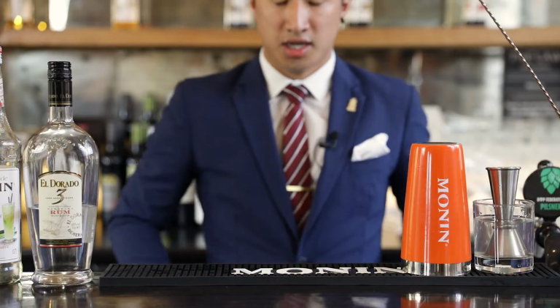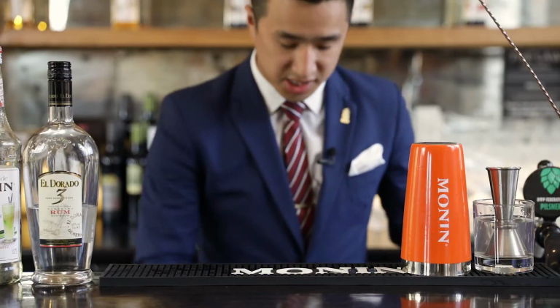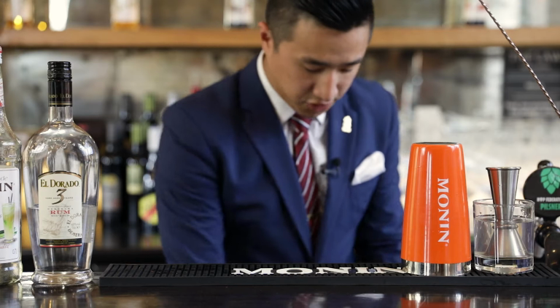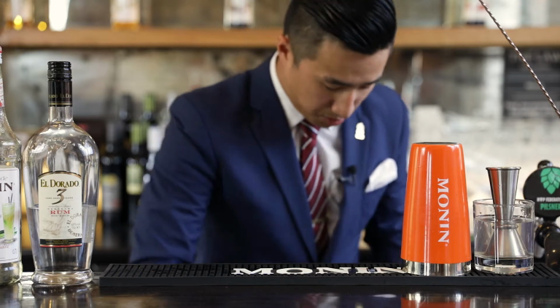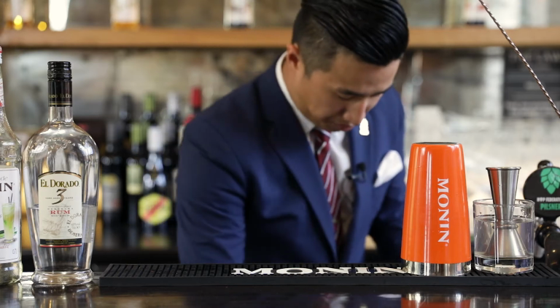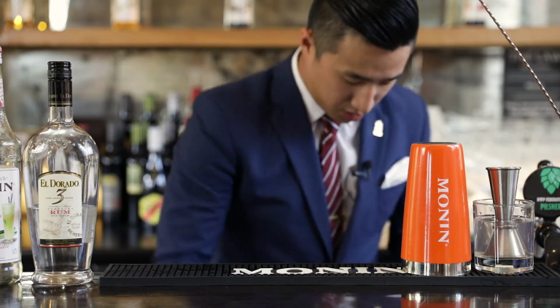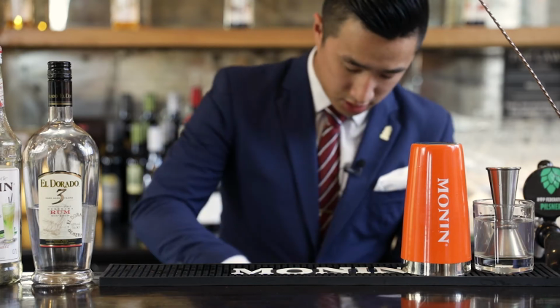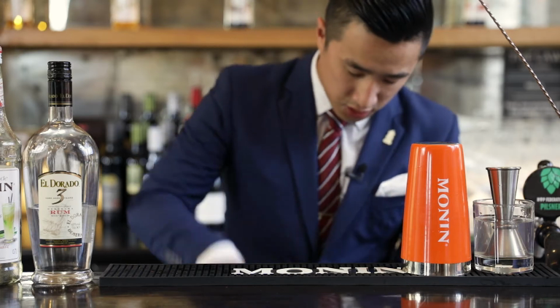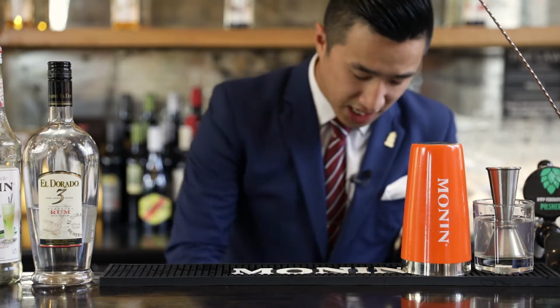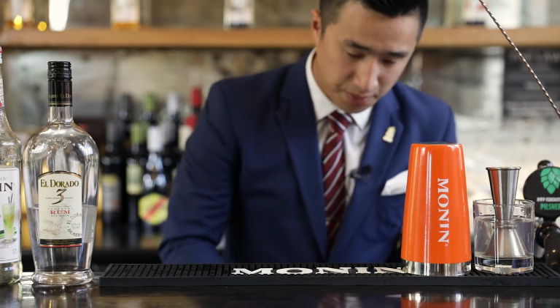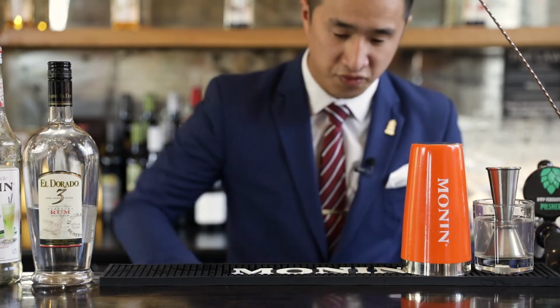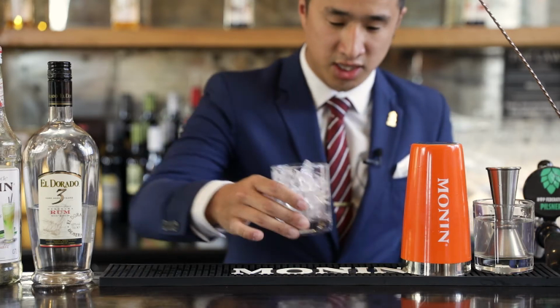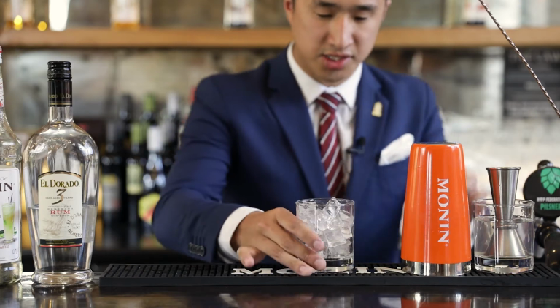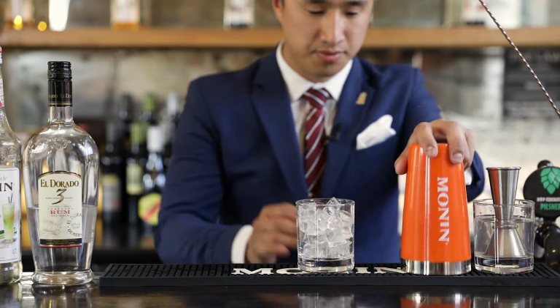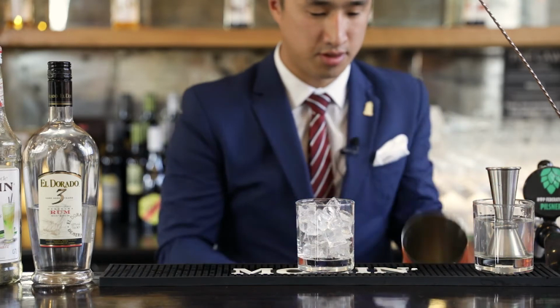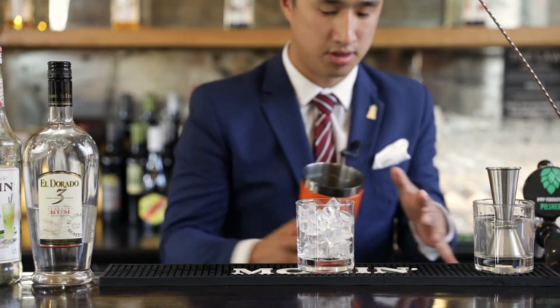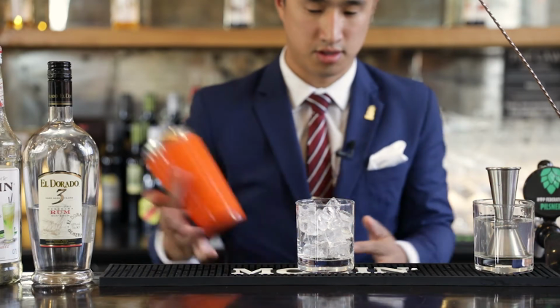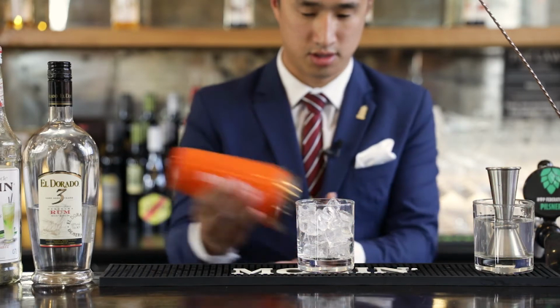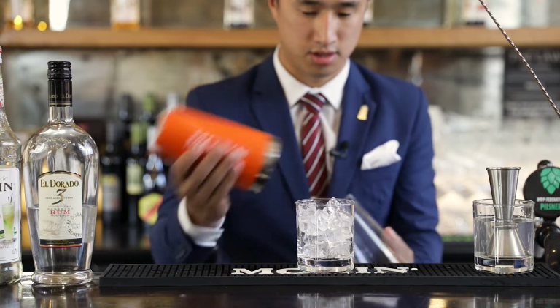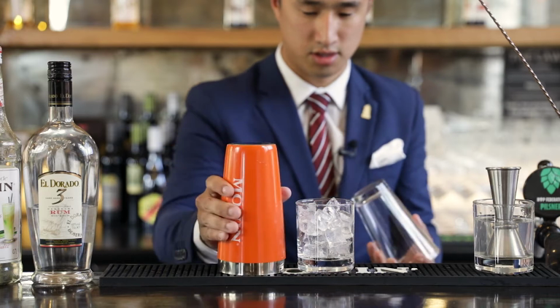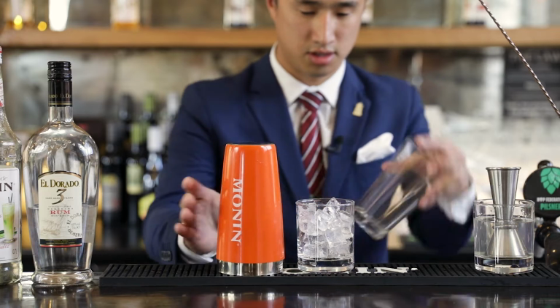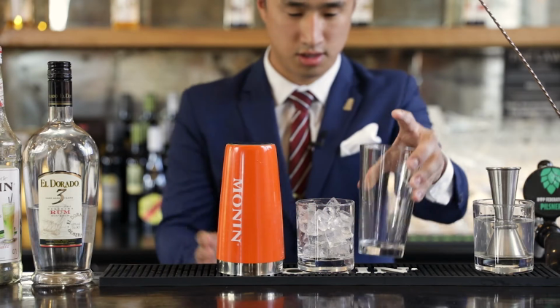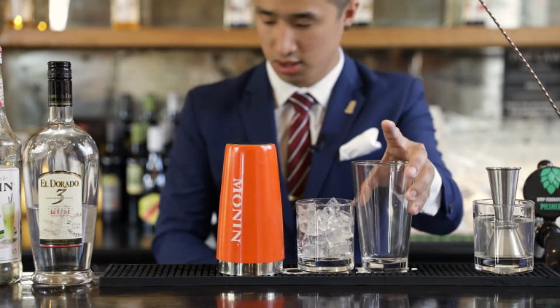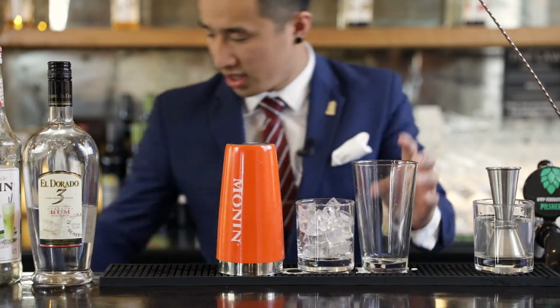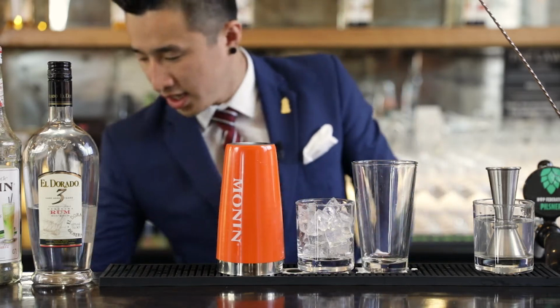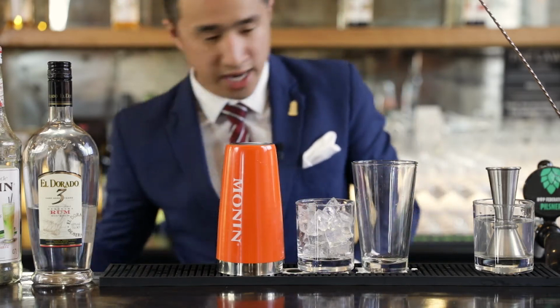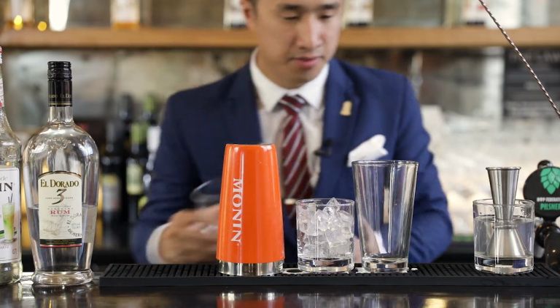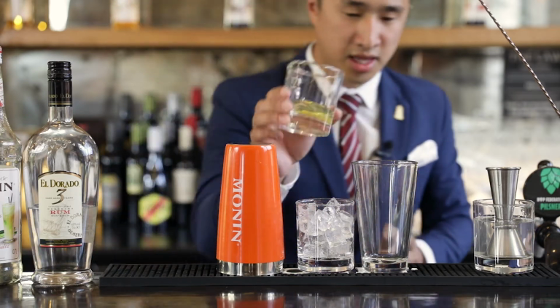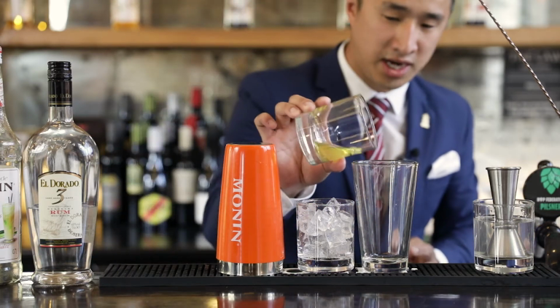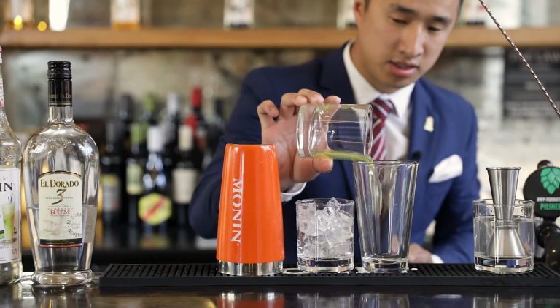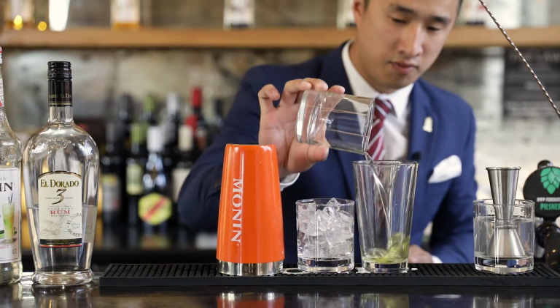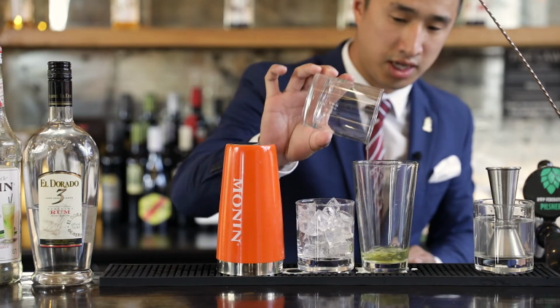So, to start off the drink, we're just going to ice up an old-fashioned glass, and add in the egg whites of one egg.